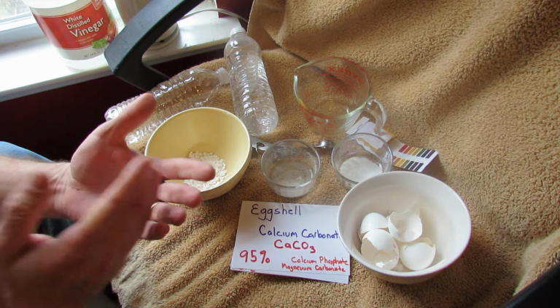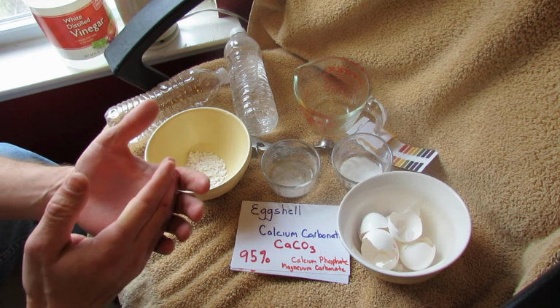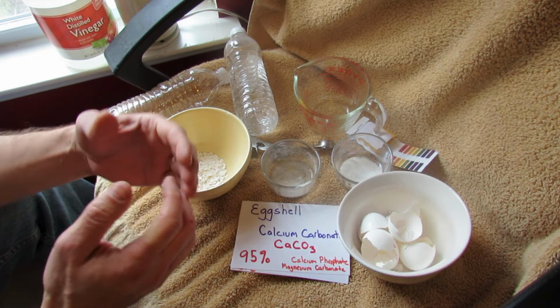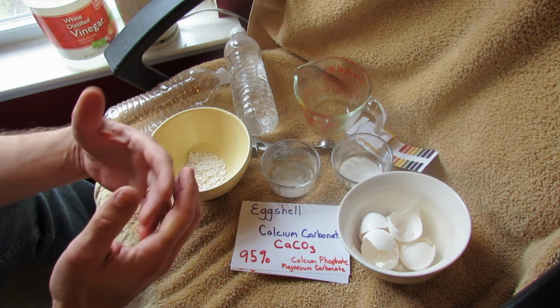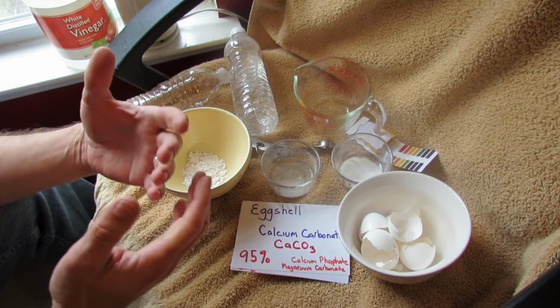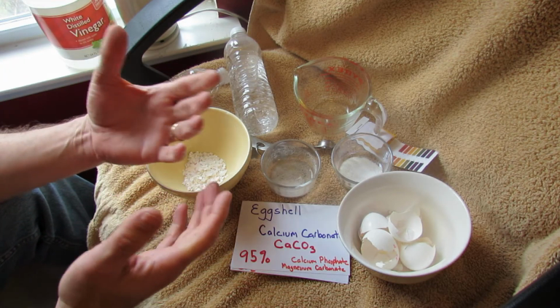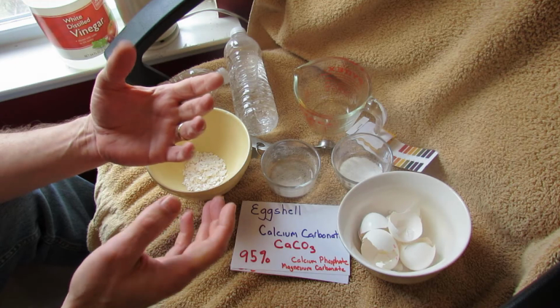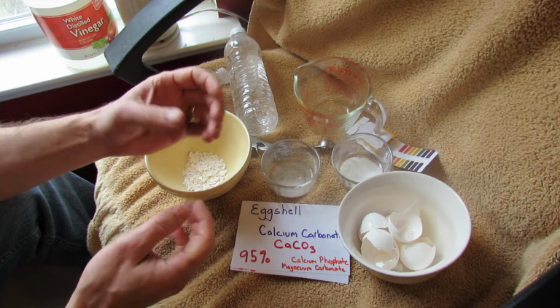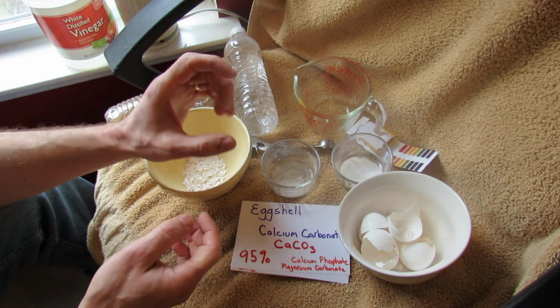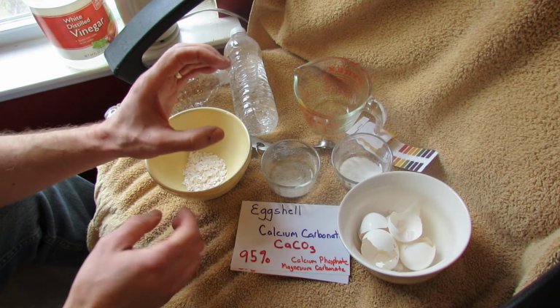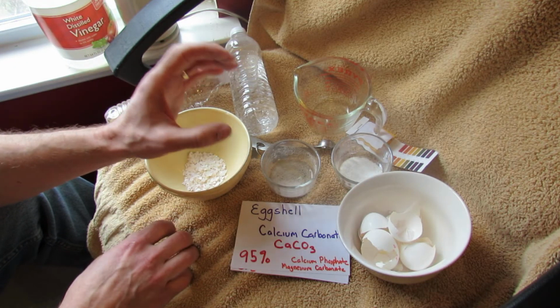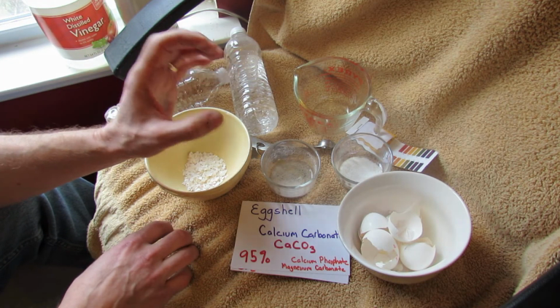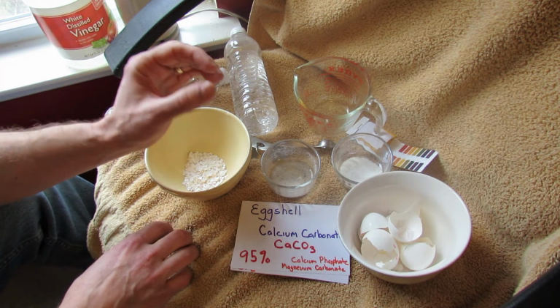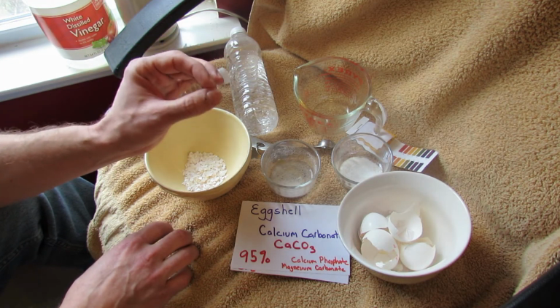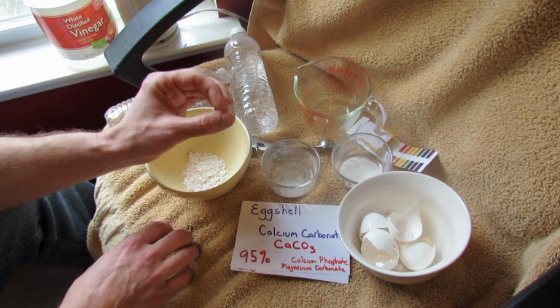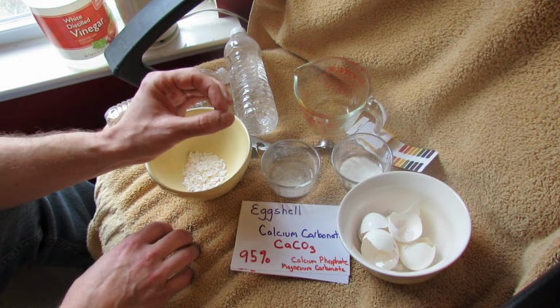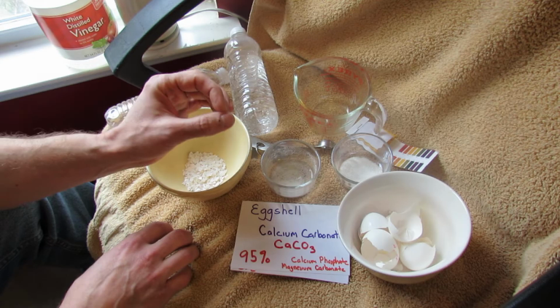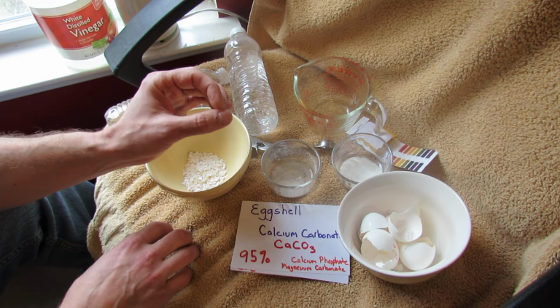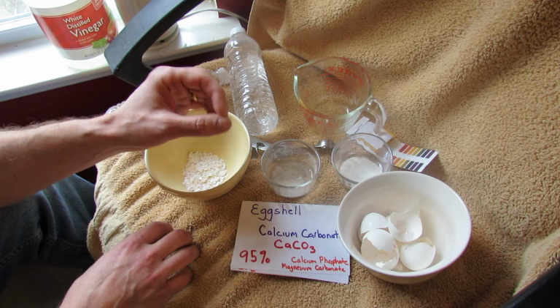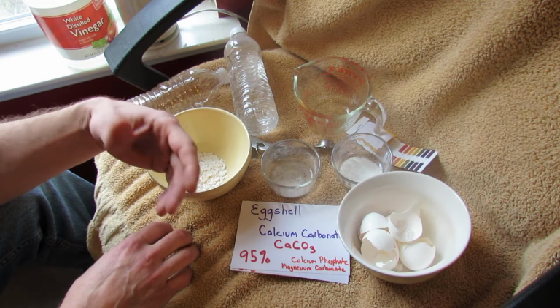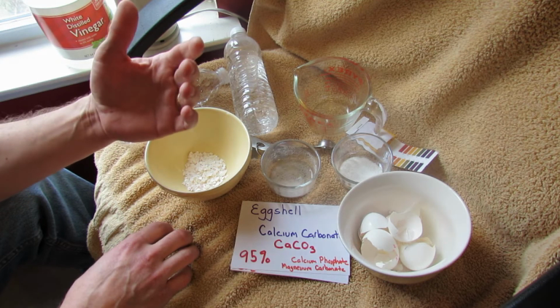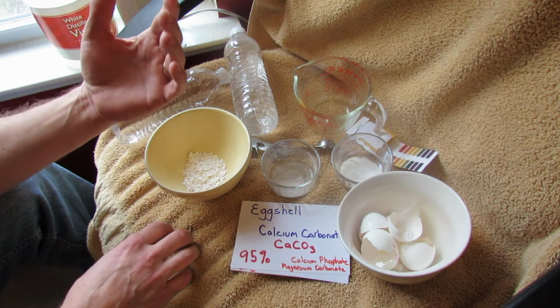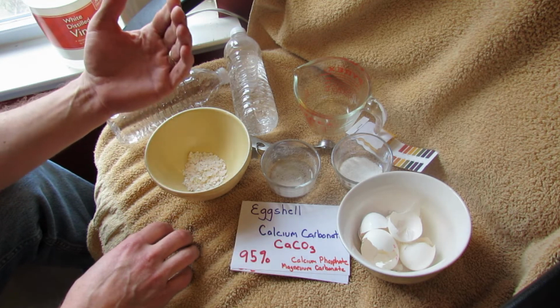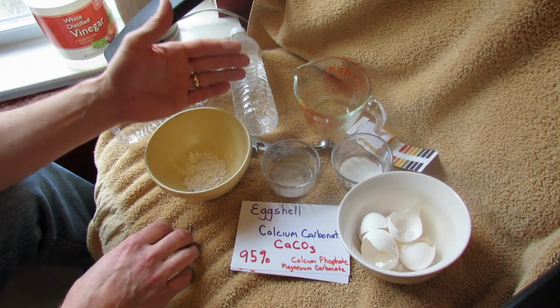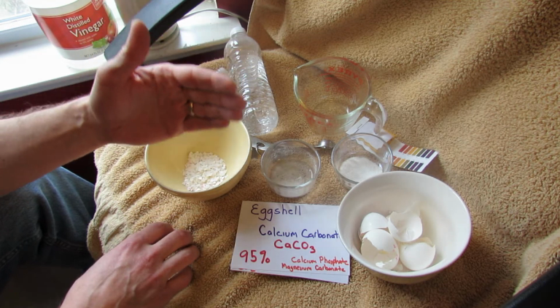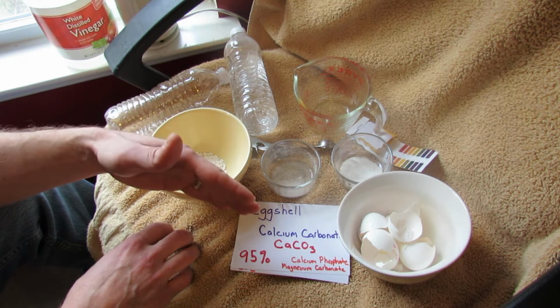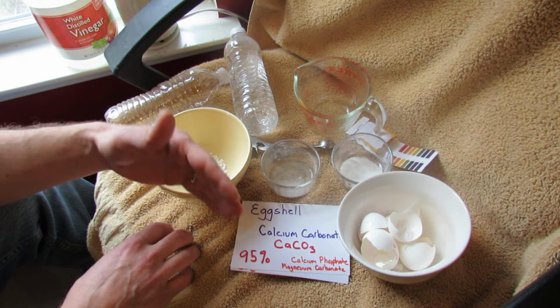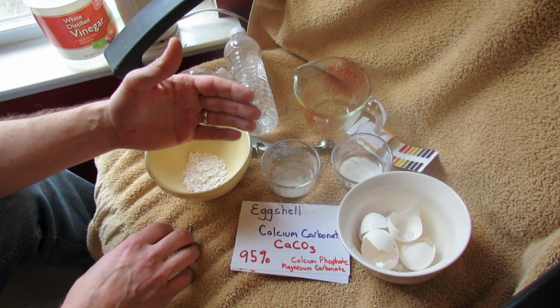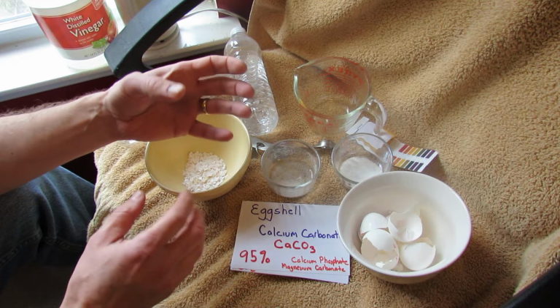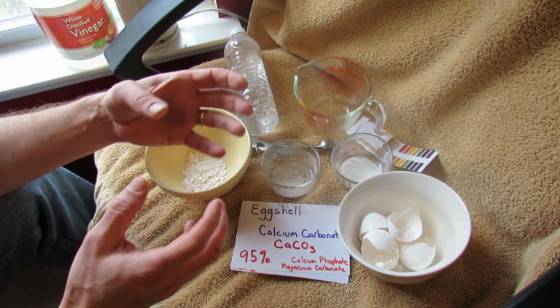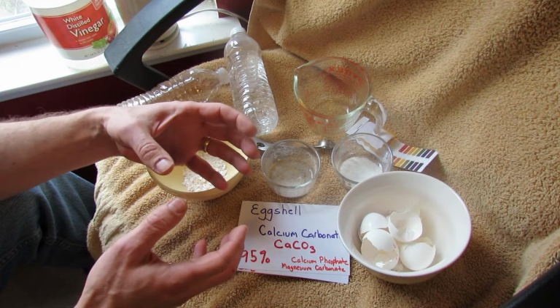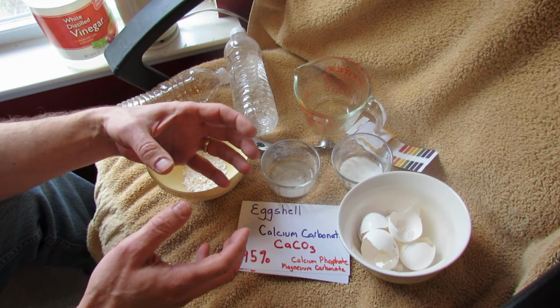Tomatoes need calcium because they can get a disease called blossom end rot. You would know it because the bottom of your green tomatoes typically turns brown, and that's usually due to a lack of calcium in the soil or an inability for your plant to use the calcium in the soil.